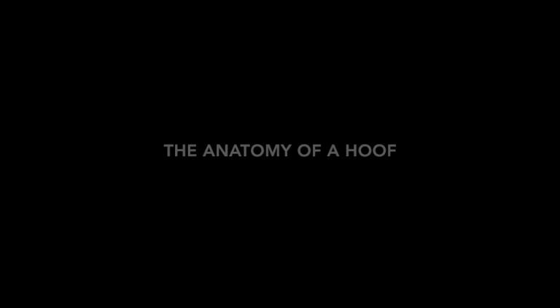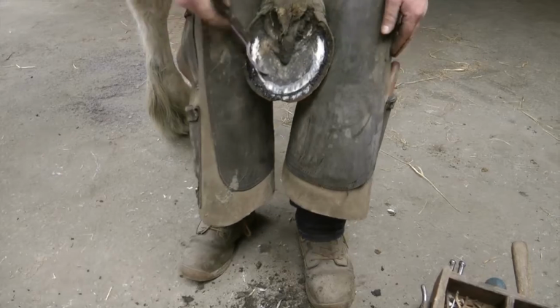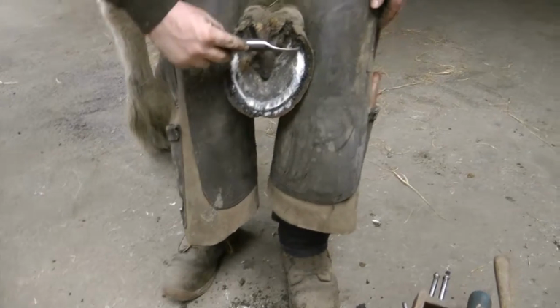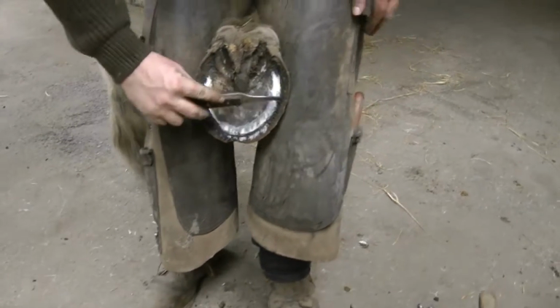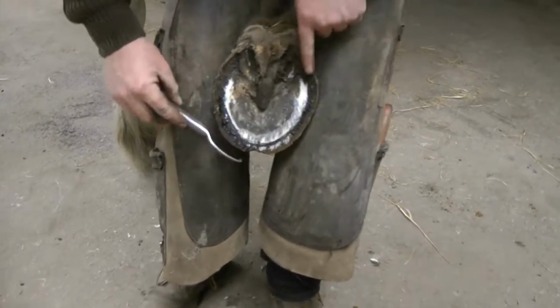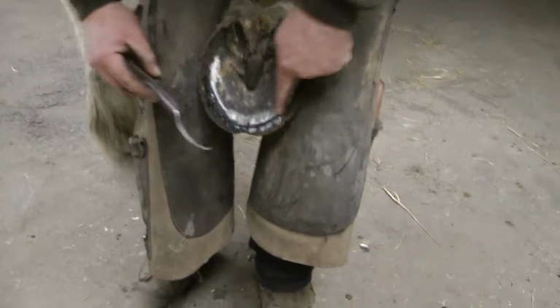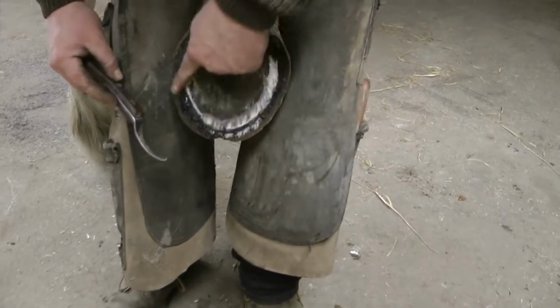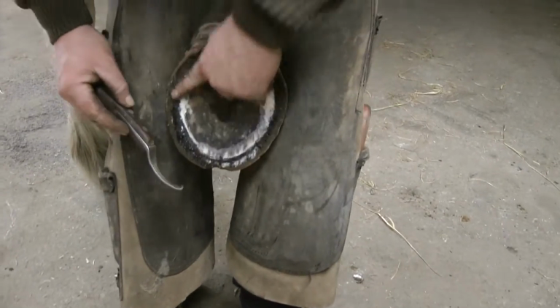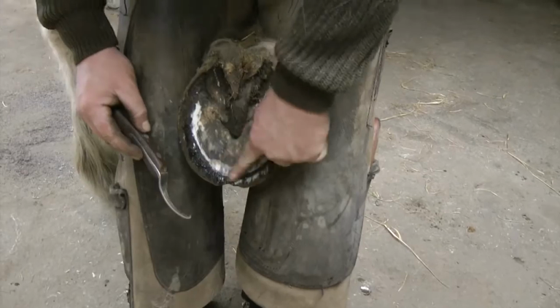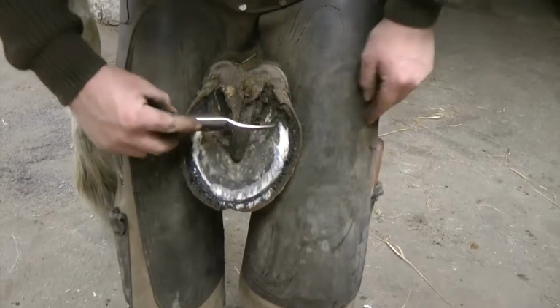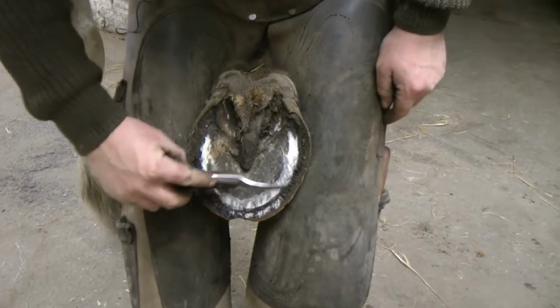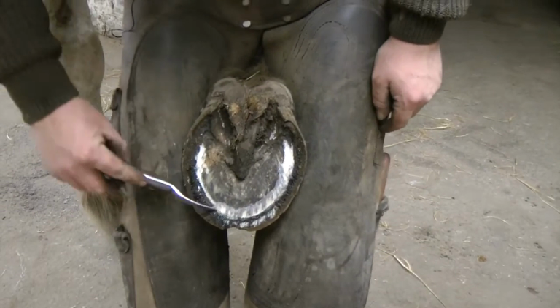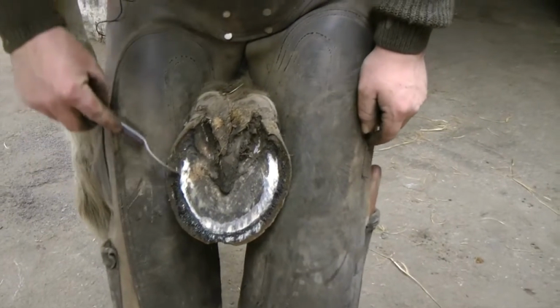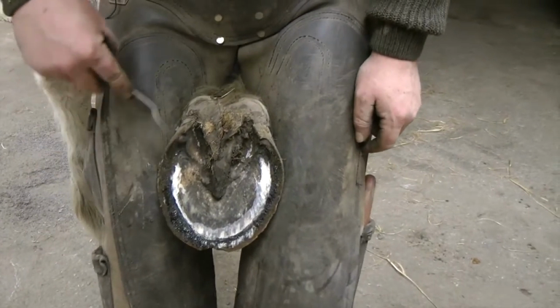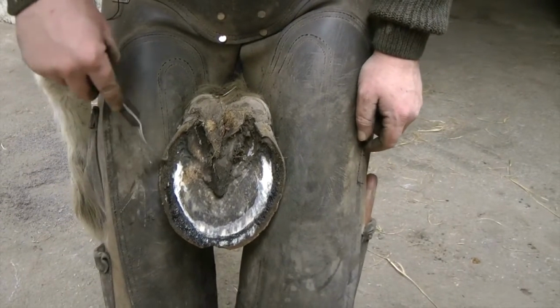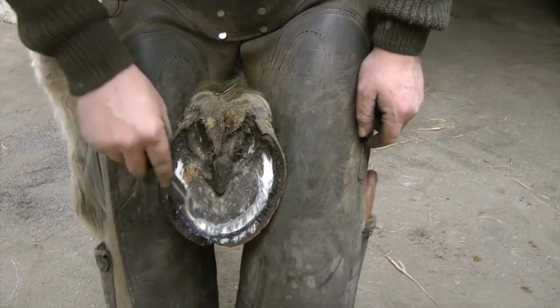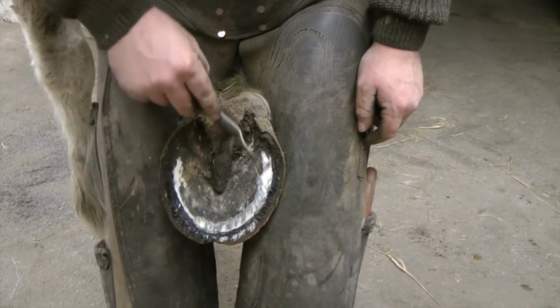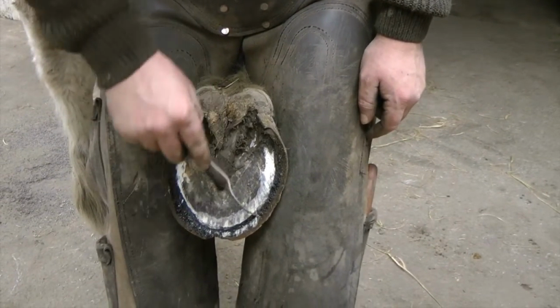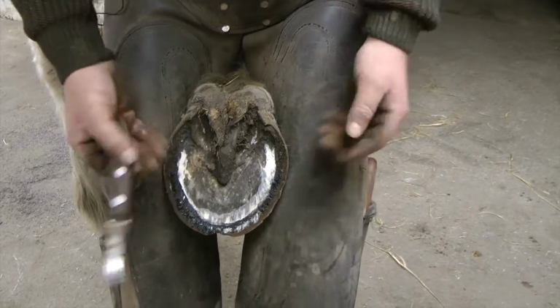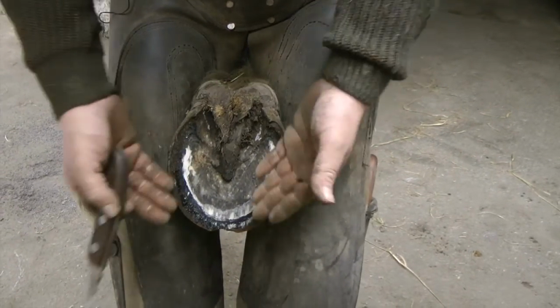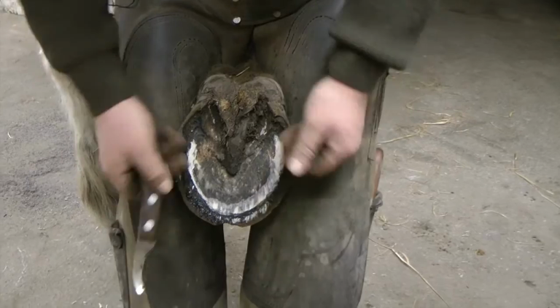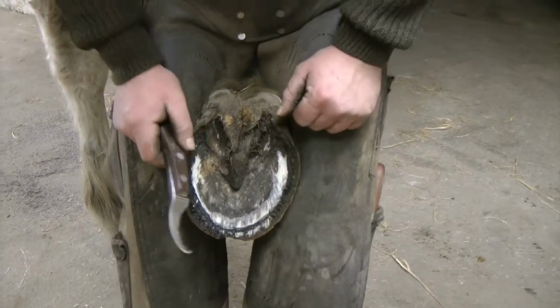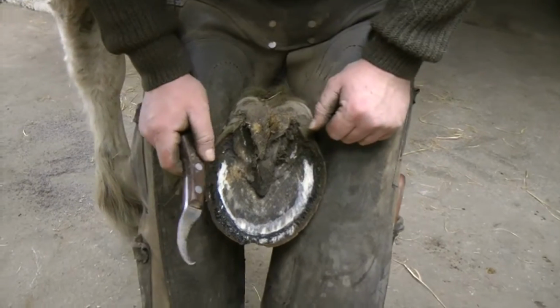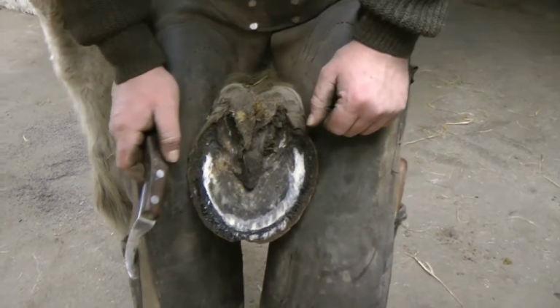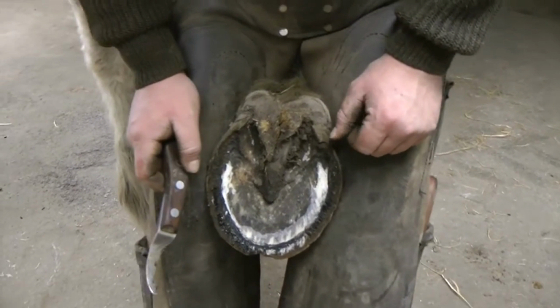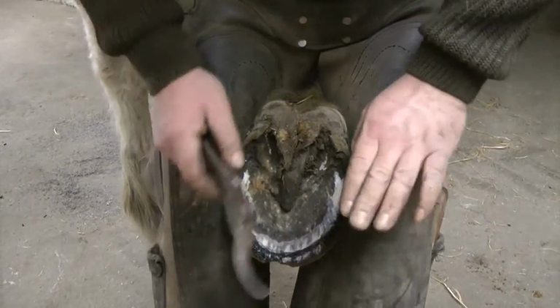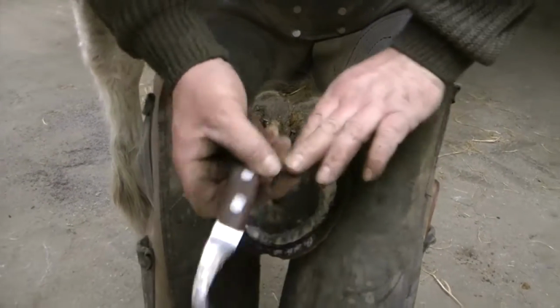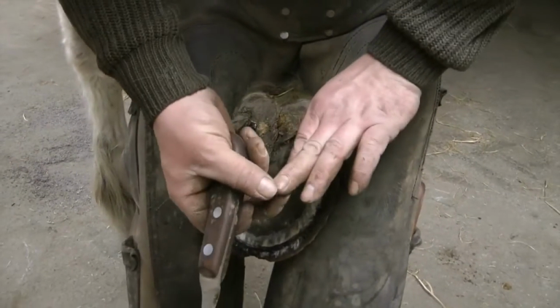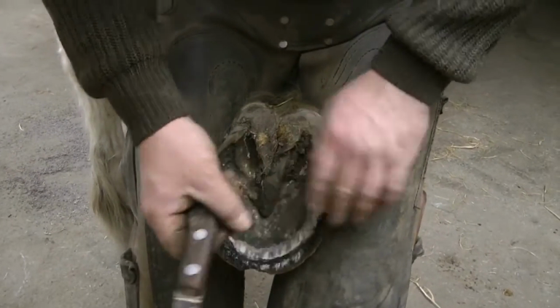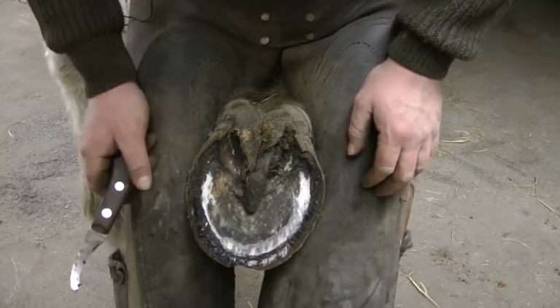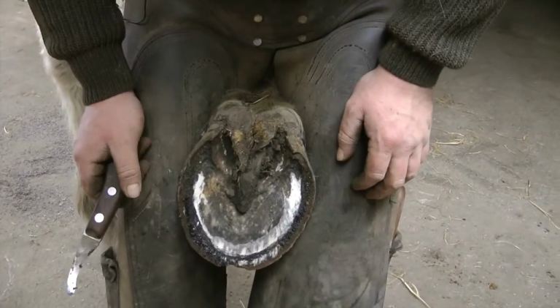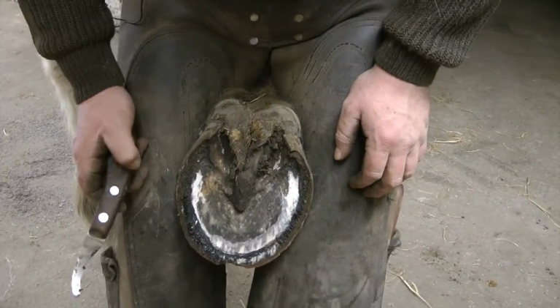You can see that there, the kind of blacker hoof — that's the excess horn, we've got to cut that off. So is that like a human toenail? Yeah, basically, it's like the white bit of your fingernail.